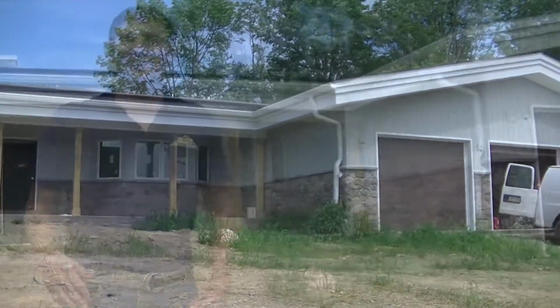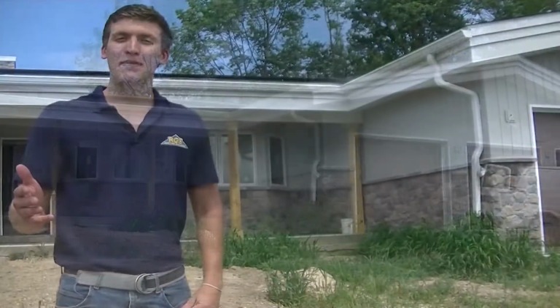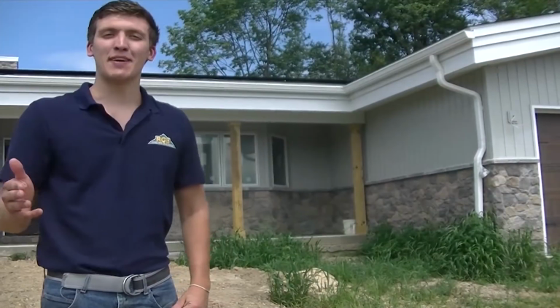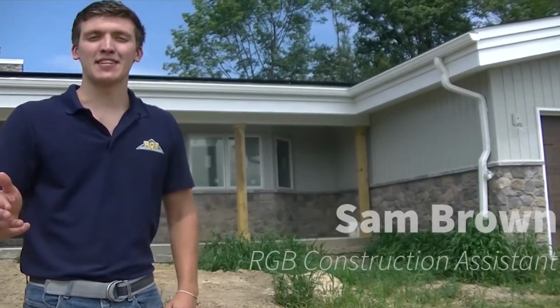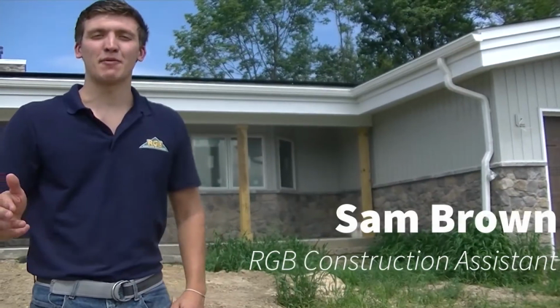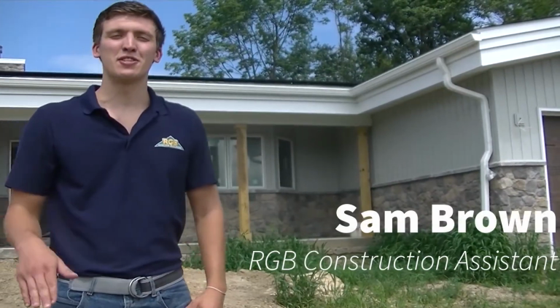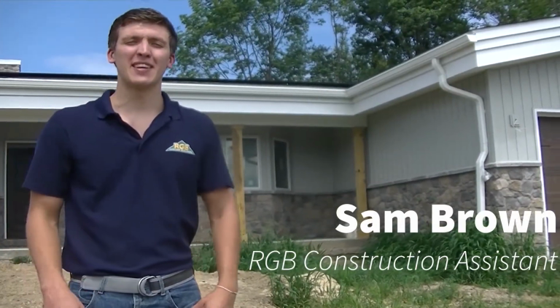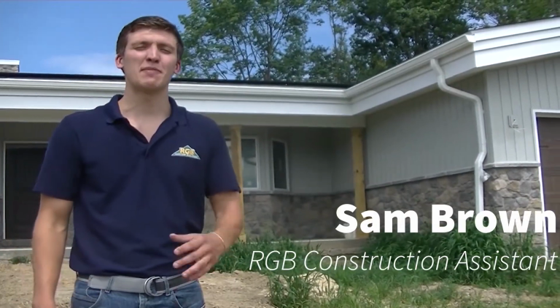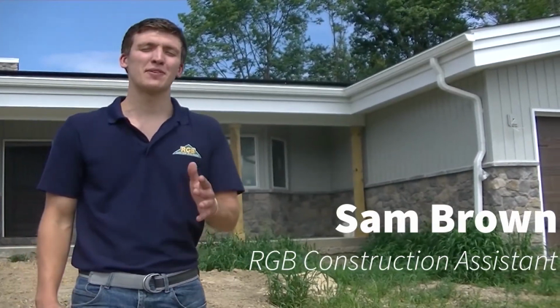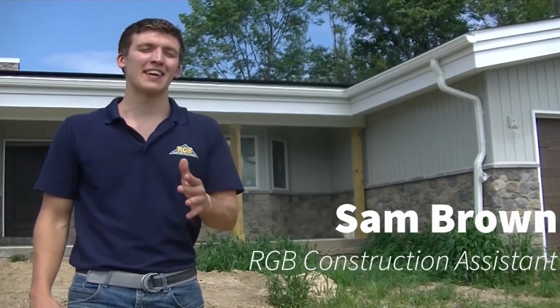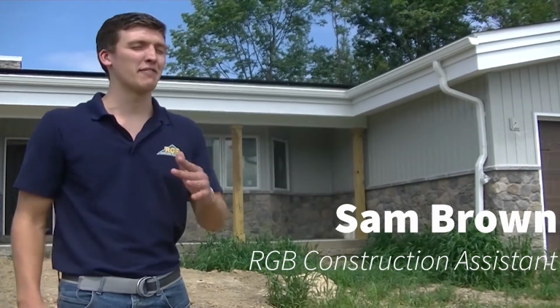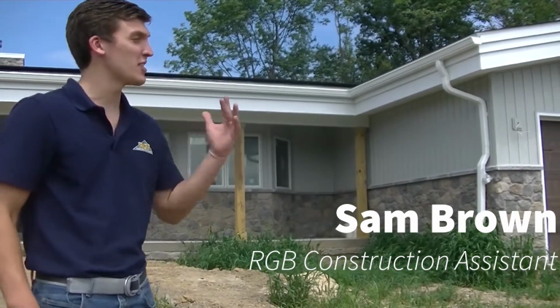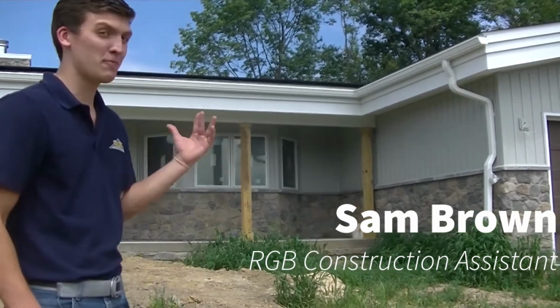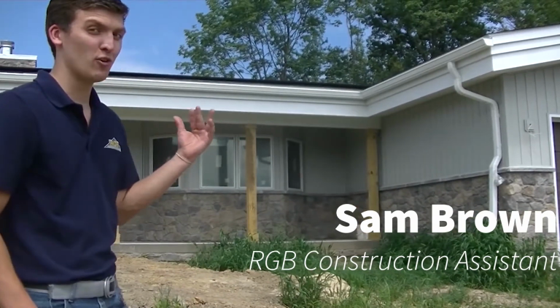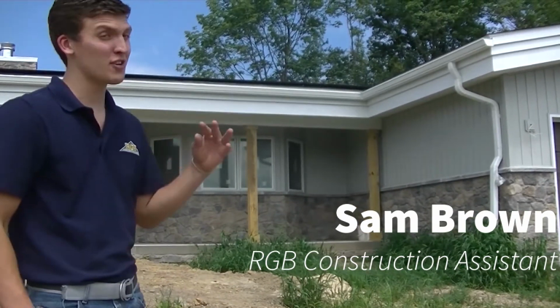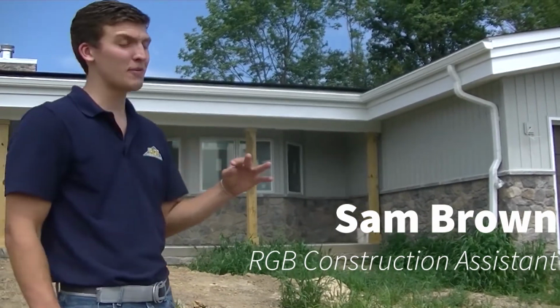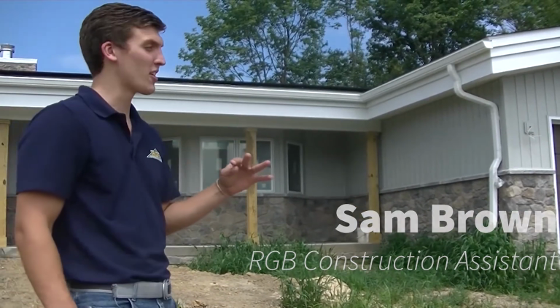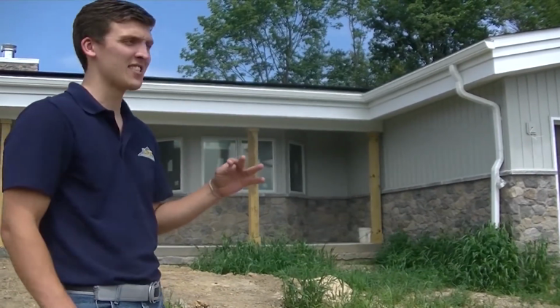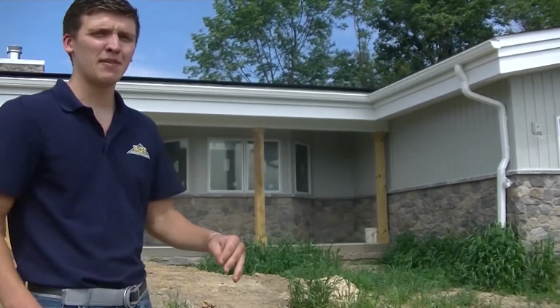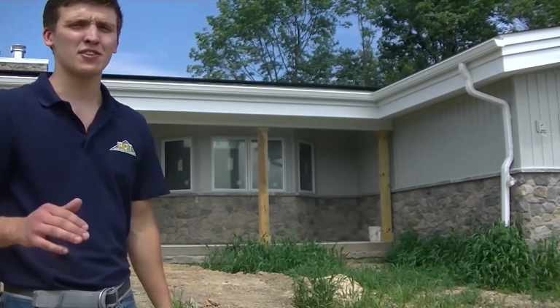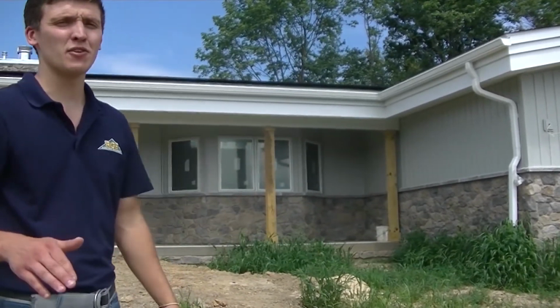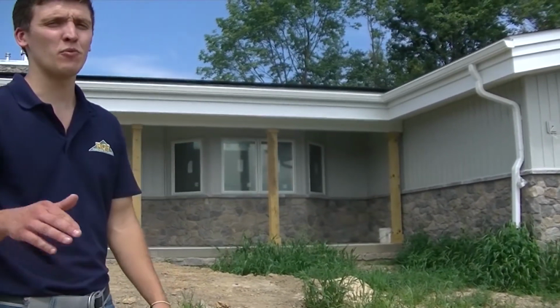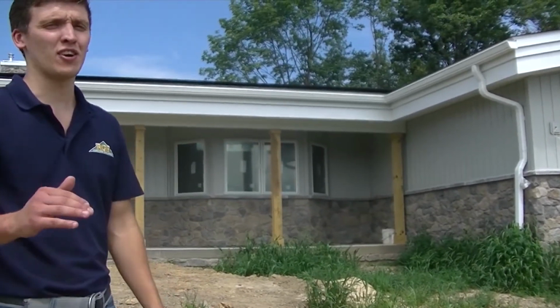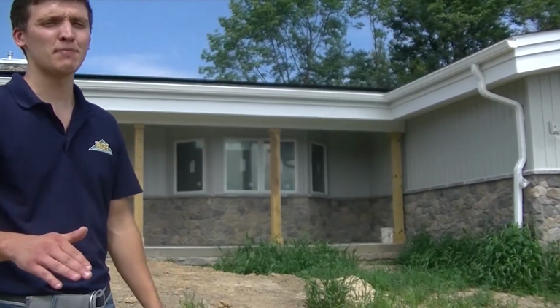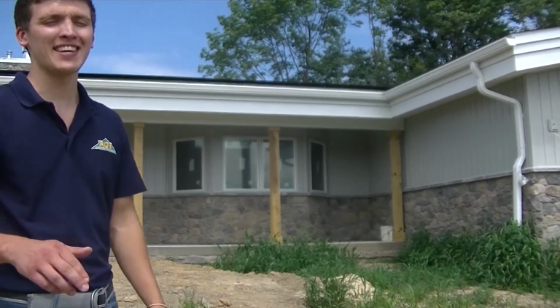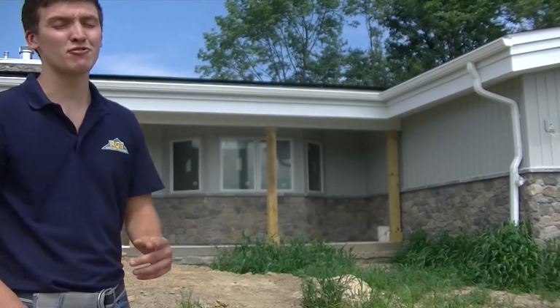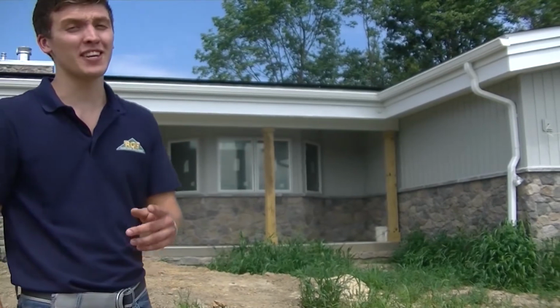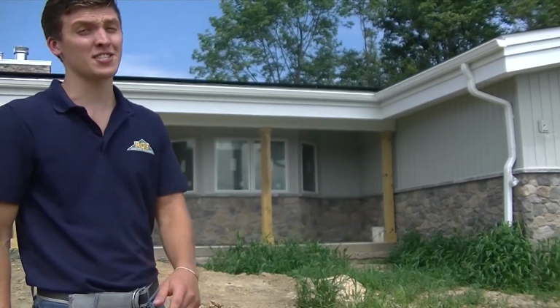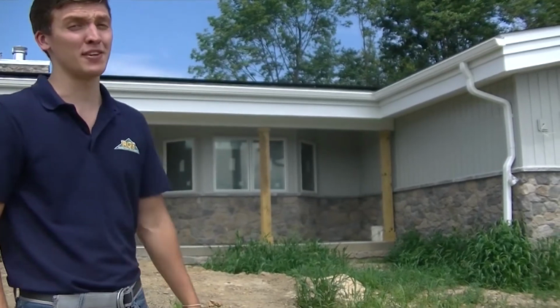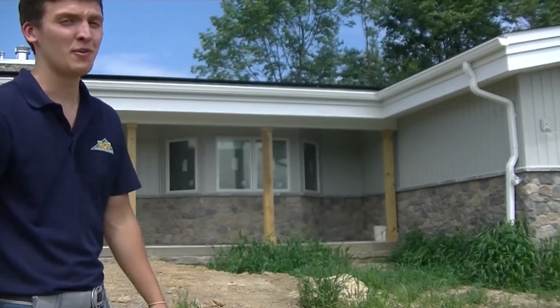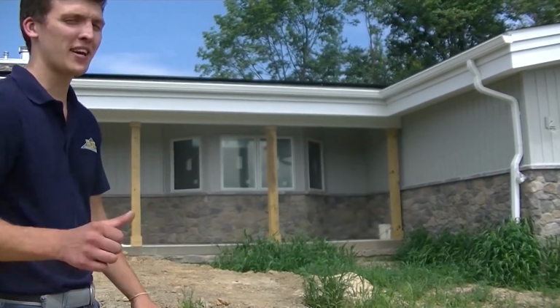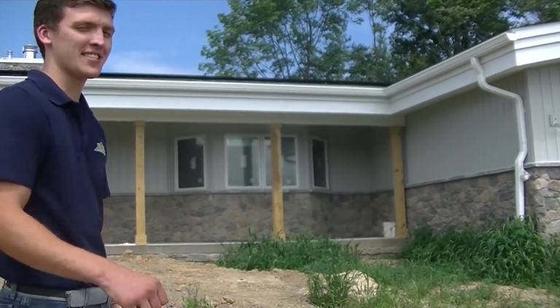Welcome back. My name is Sam Brown with RGB. I'm here with you today in front of a customer-built home currently in progress. I'm here to show you why RGB is truly a custom builder. Why don't we head inside?